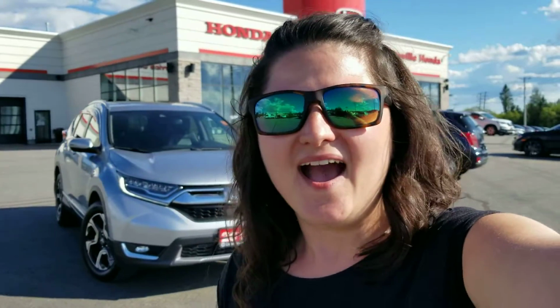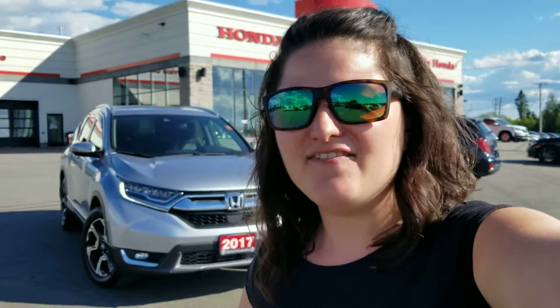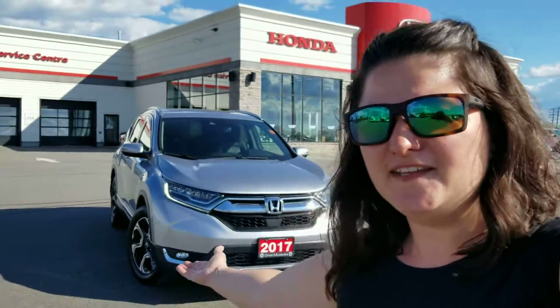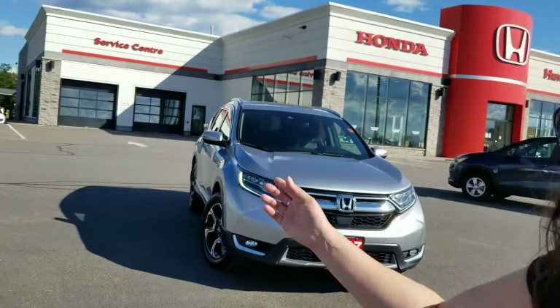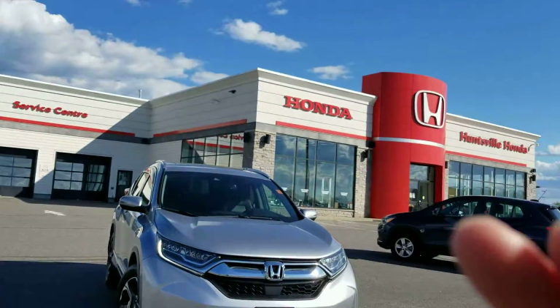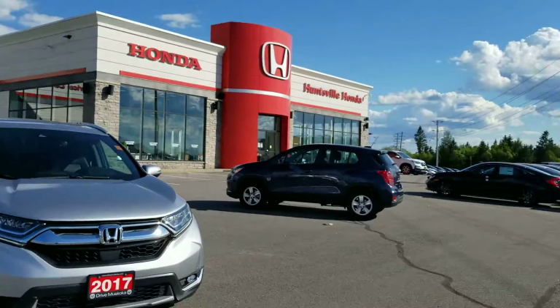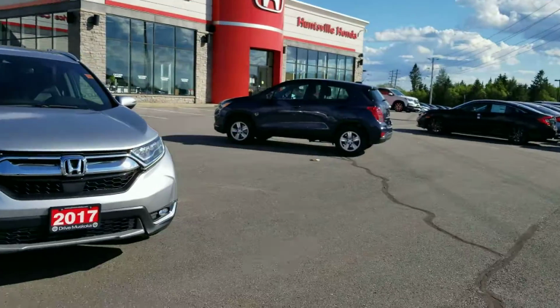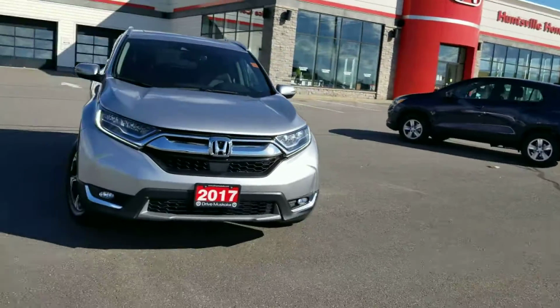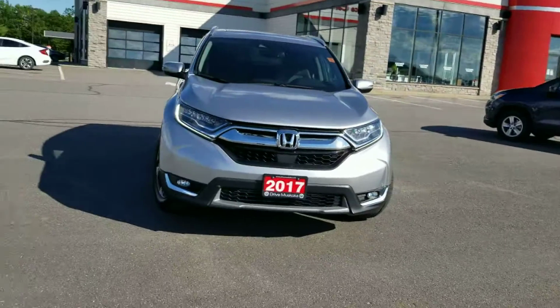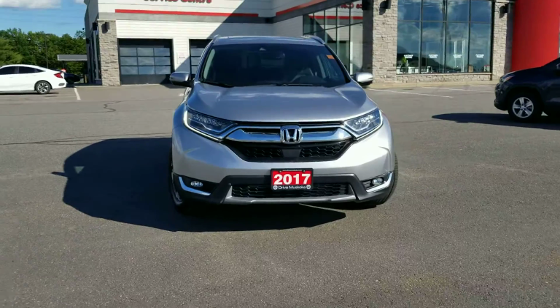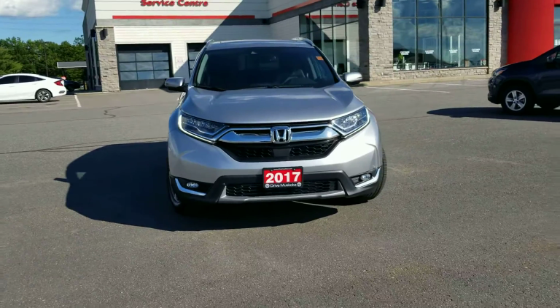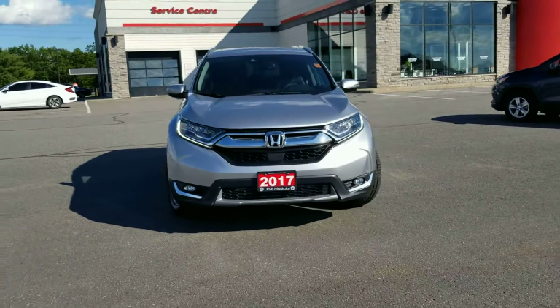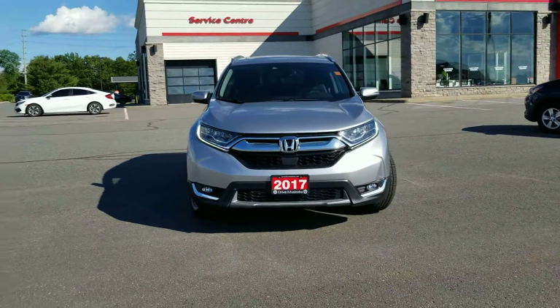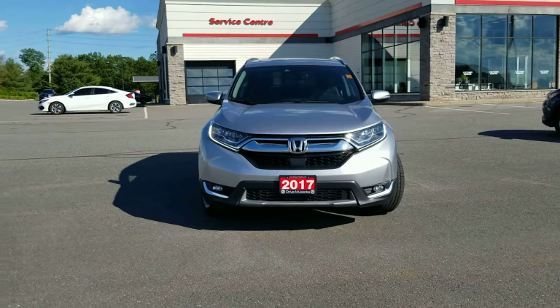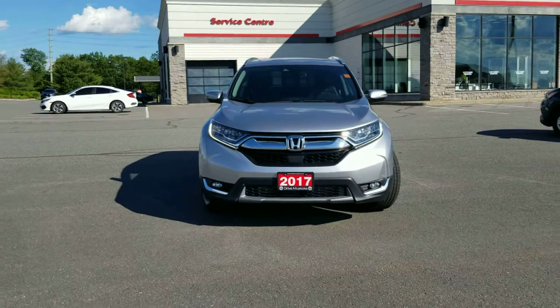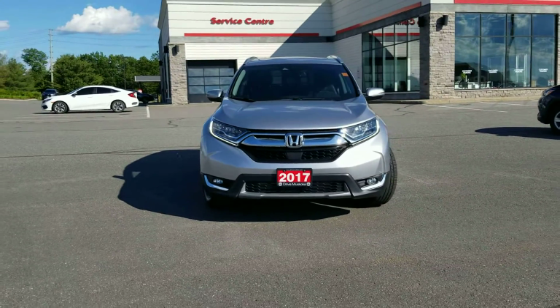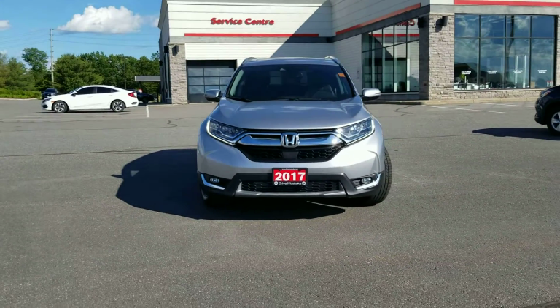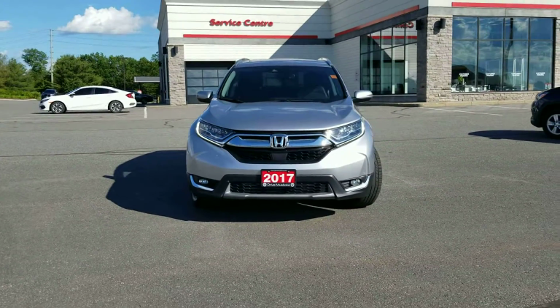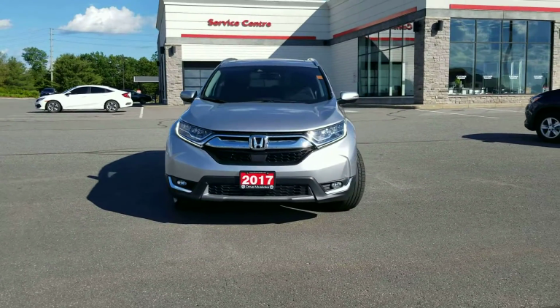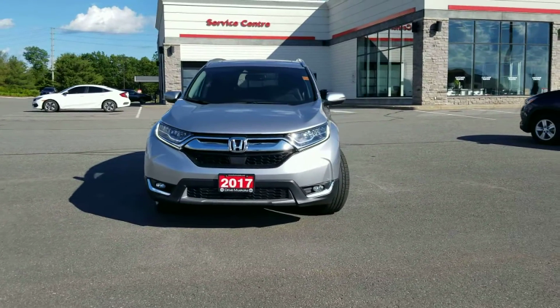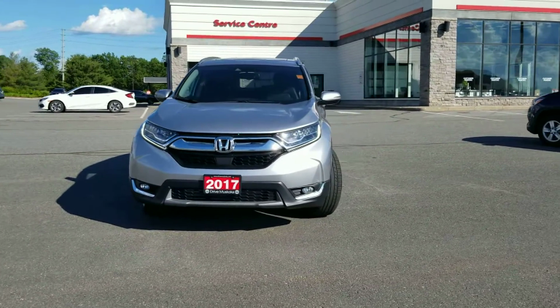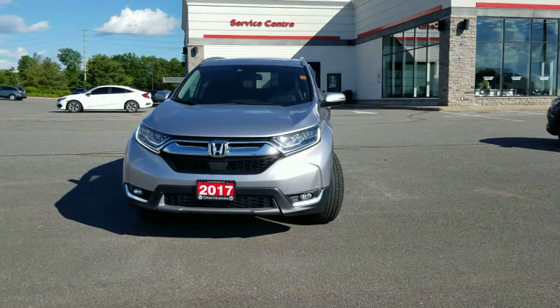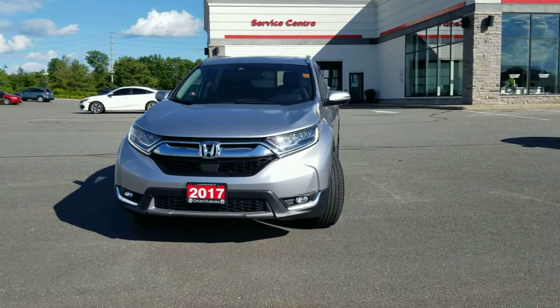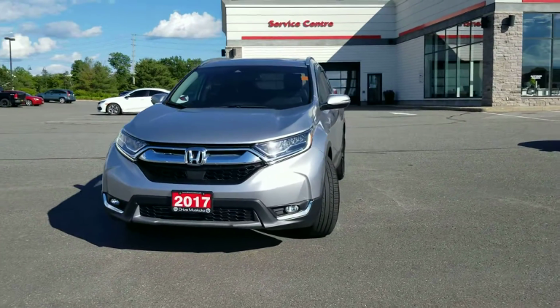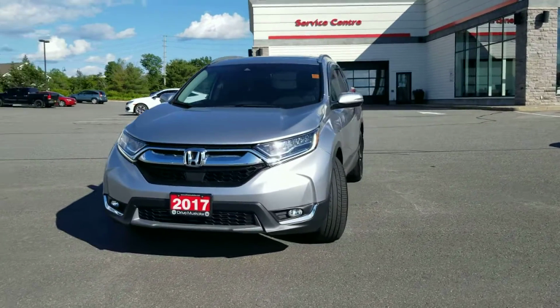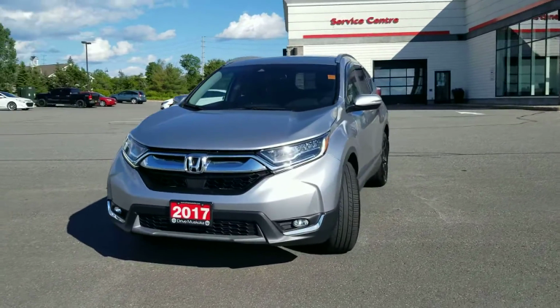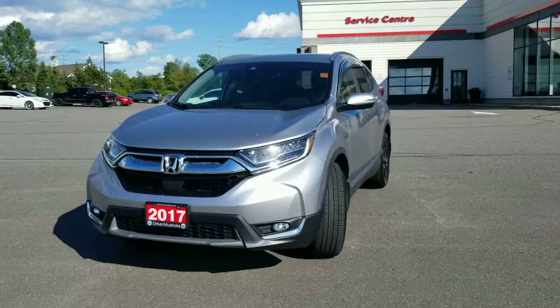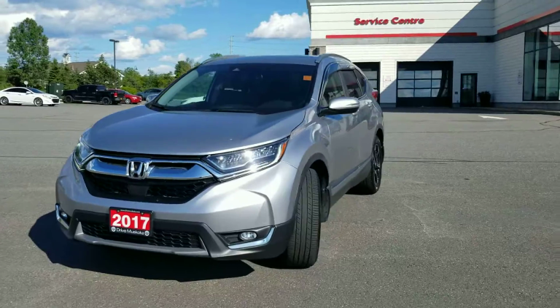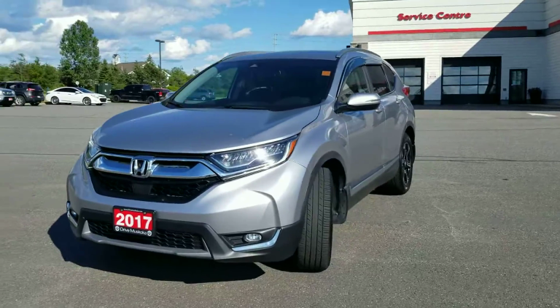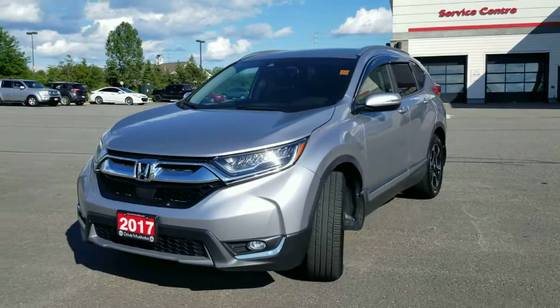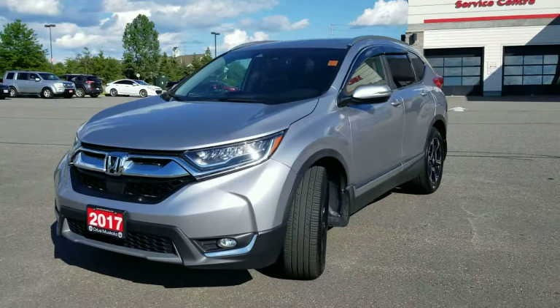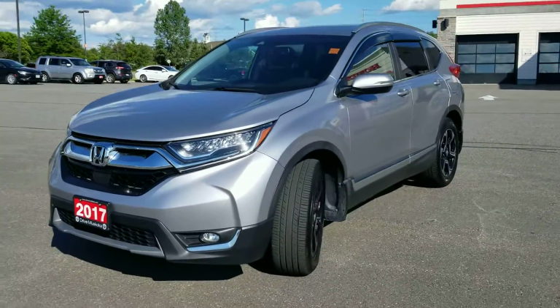I found this 2017 Honda CR-V. It's a Touring model and I'm just going to go over a few features about the vehicle and share this video with you.